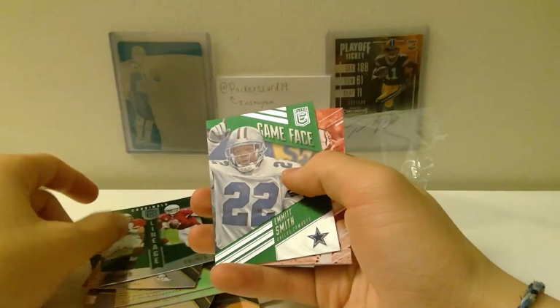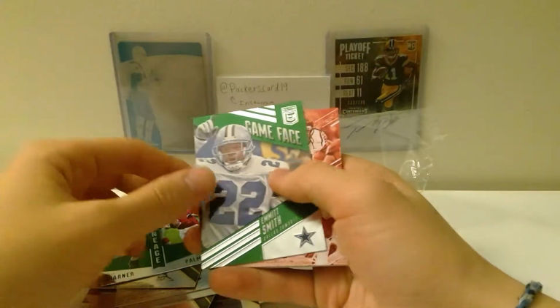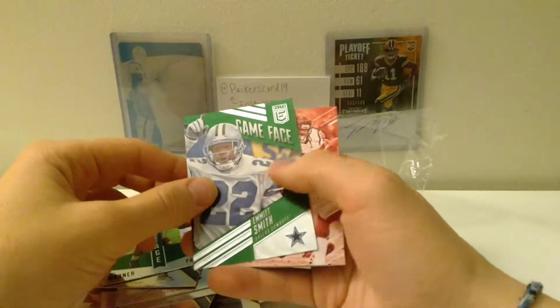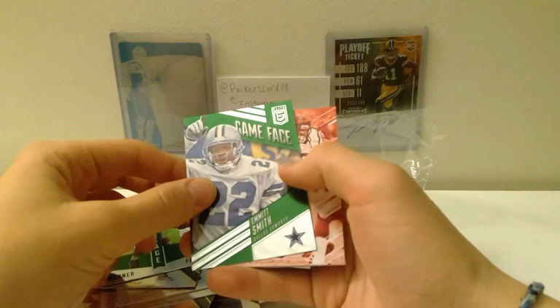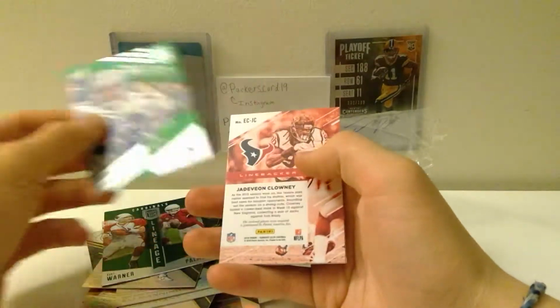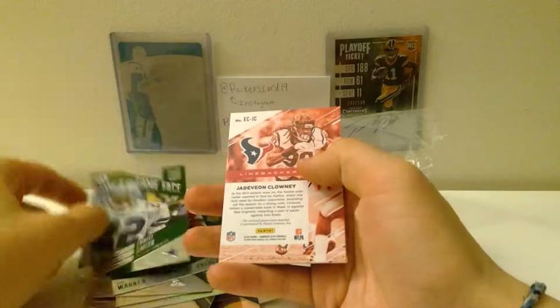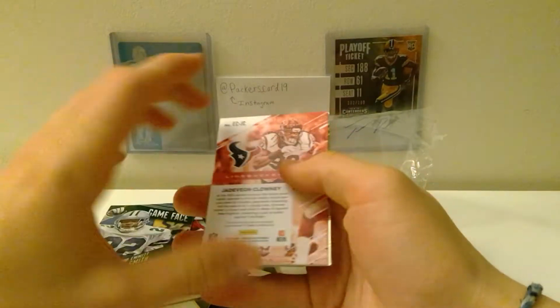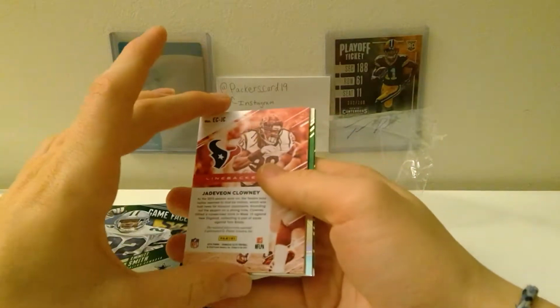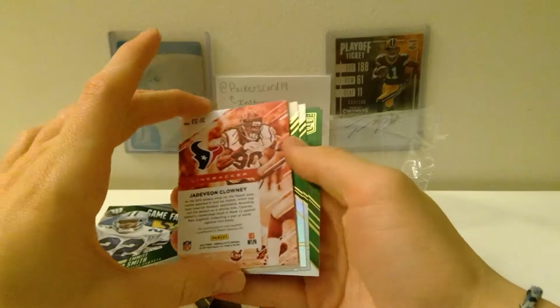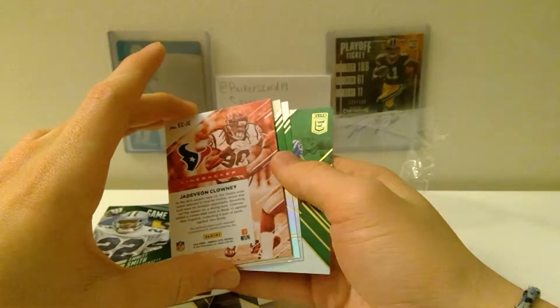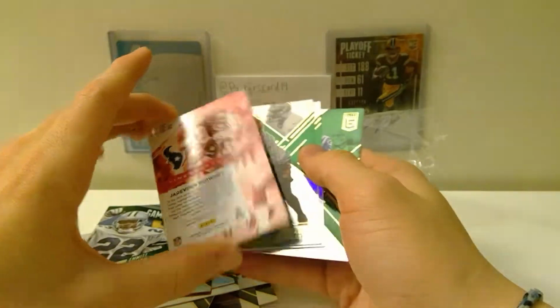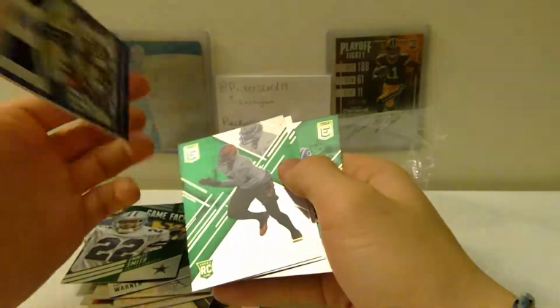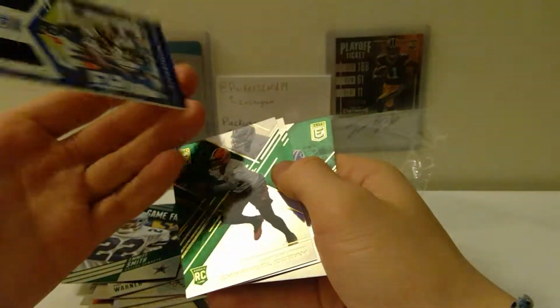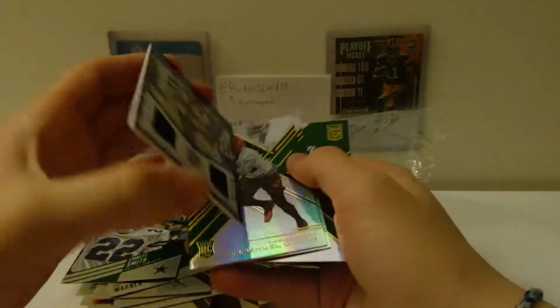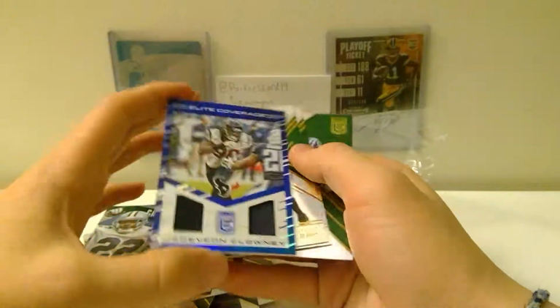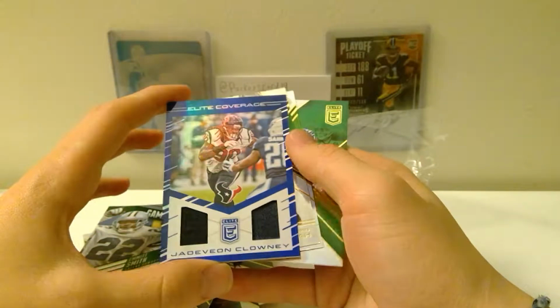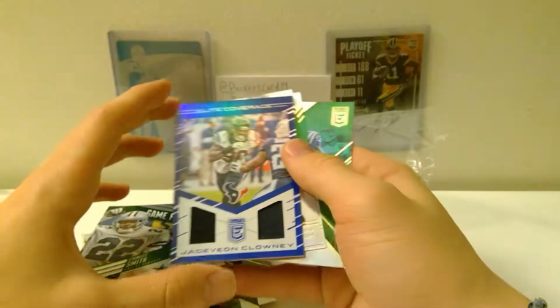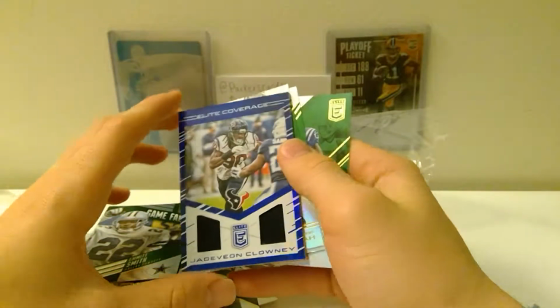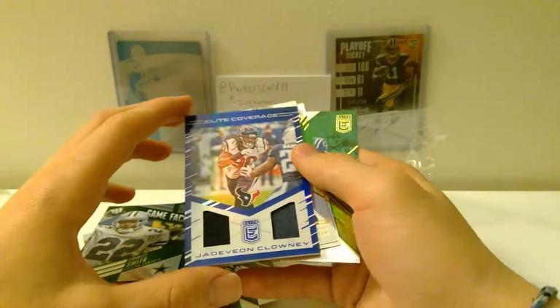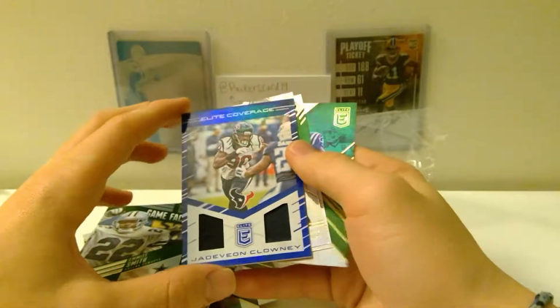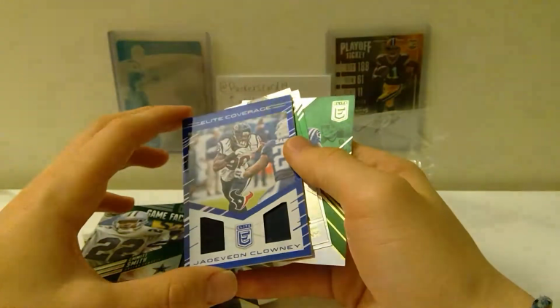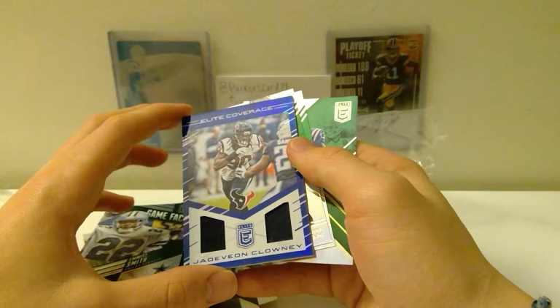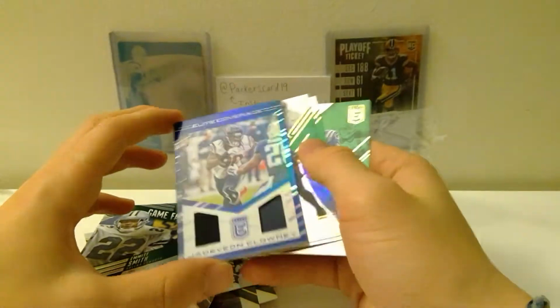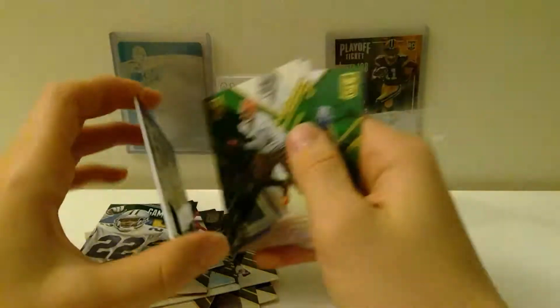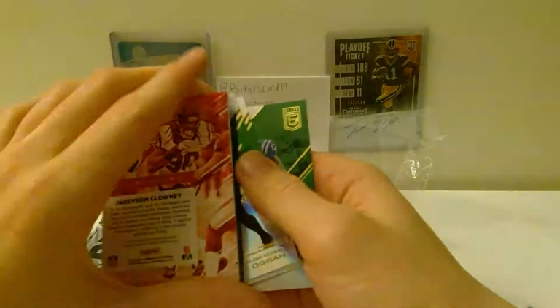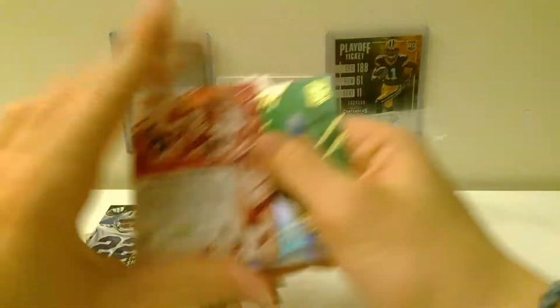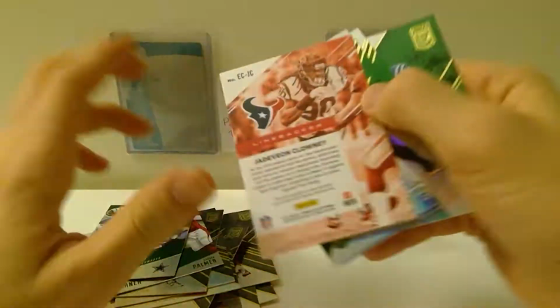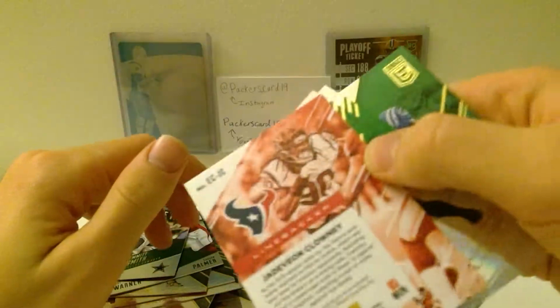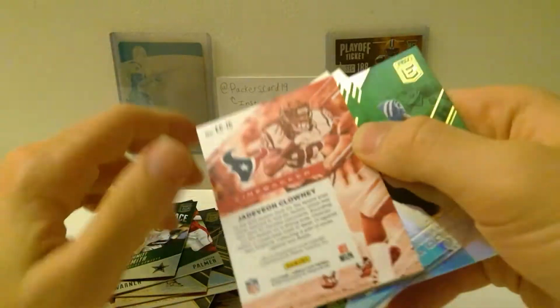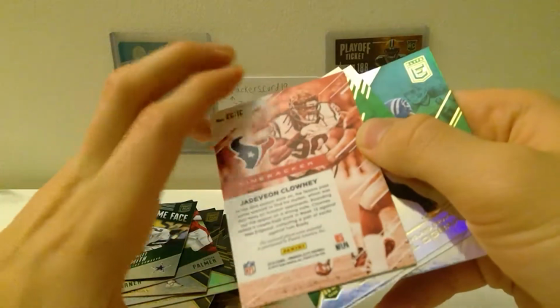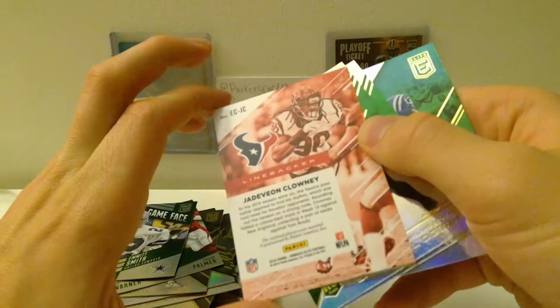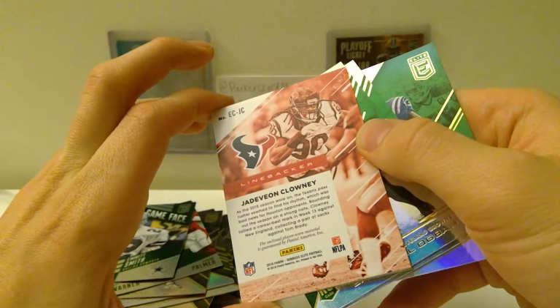John Elway, Carson Palmer, Kurt Warner, Emmitt Smith — and then for a hit: Jadeveon Clowney, Elite coverage.